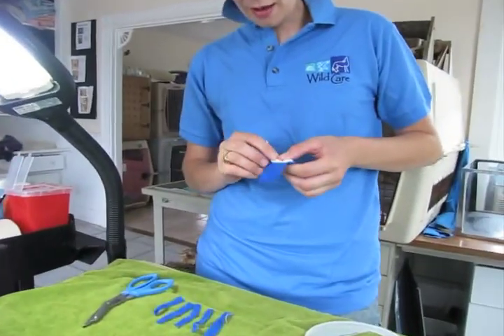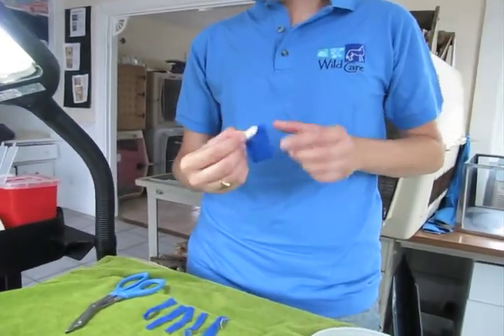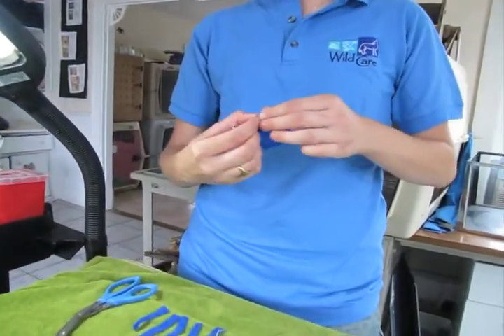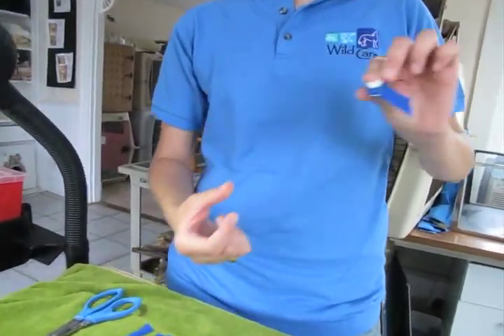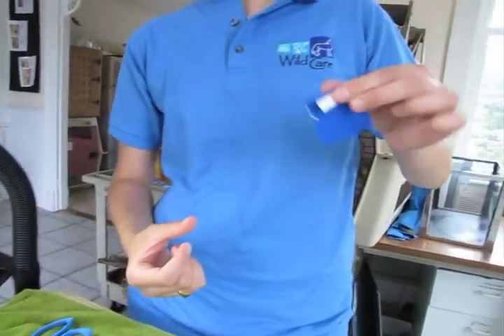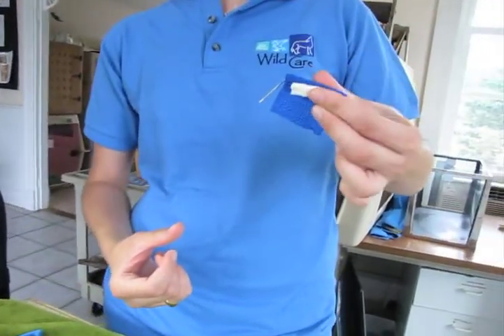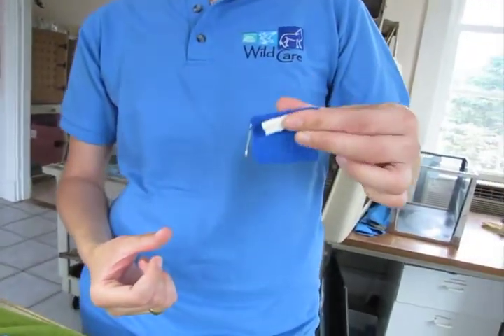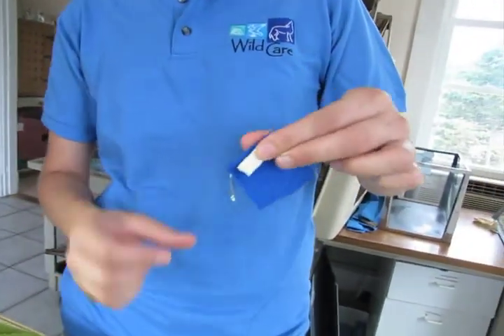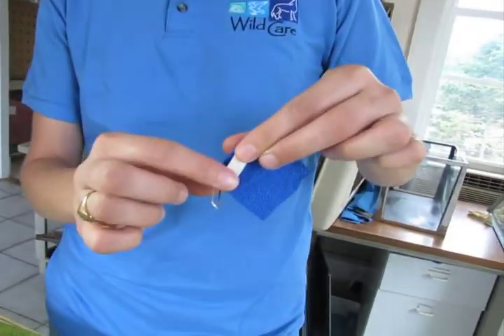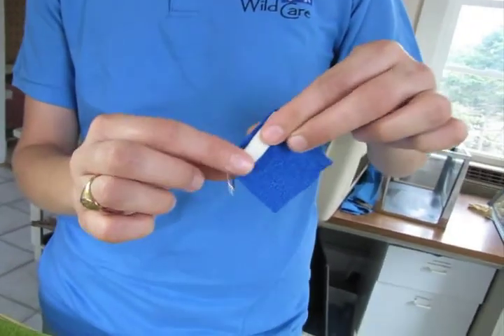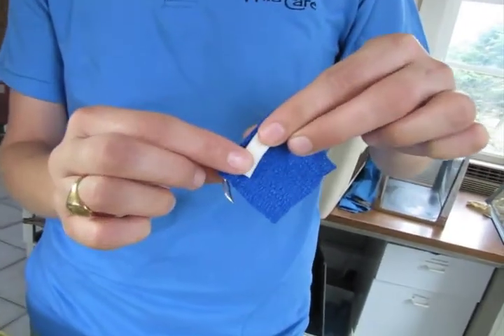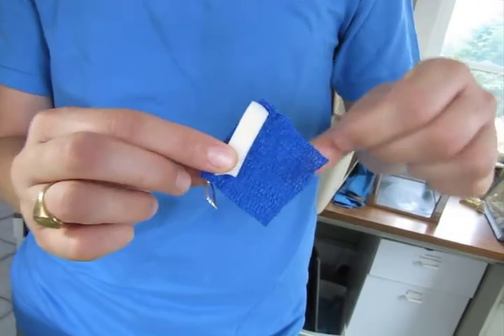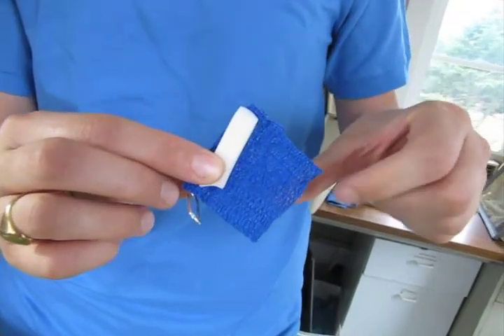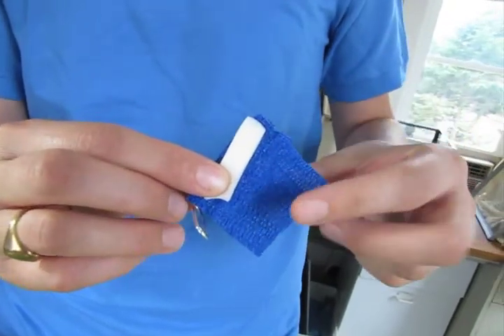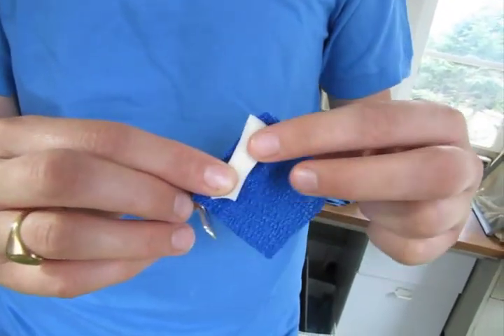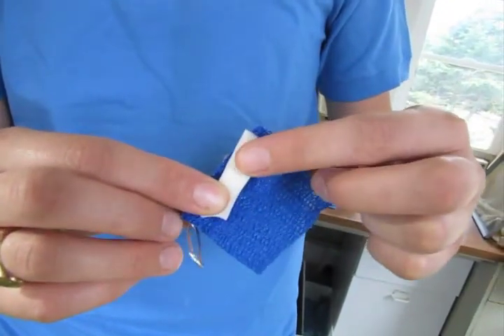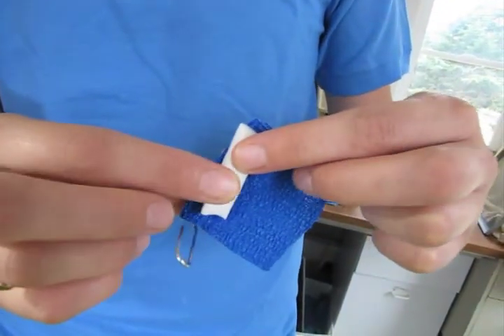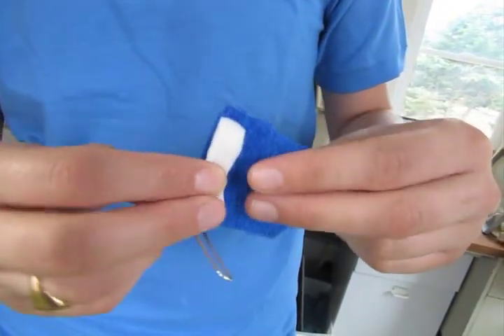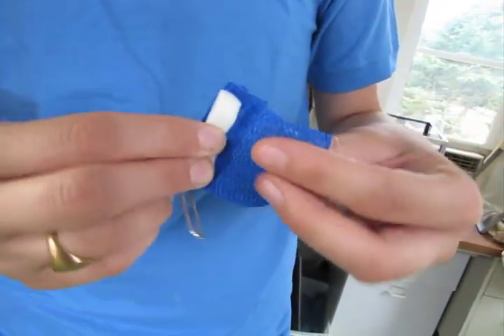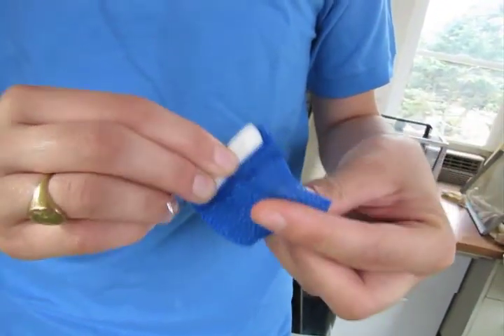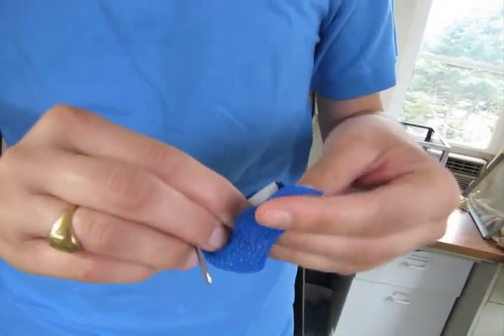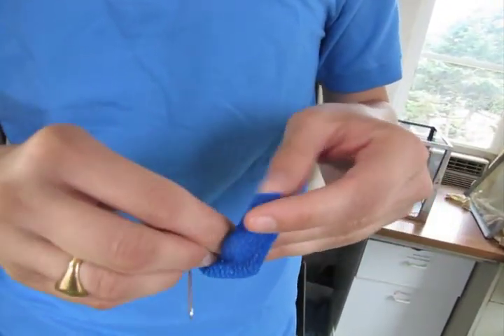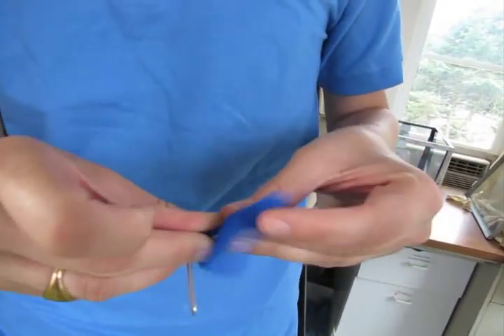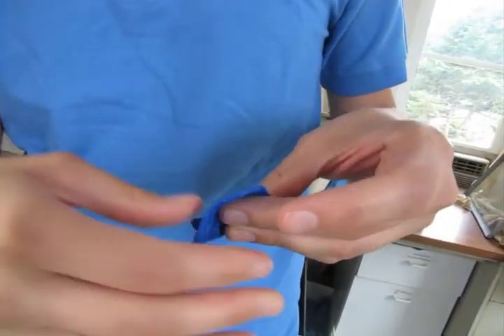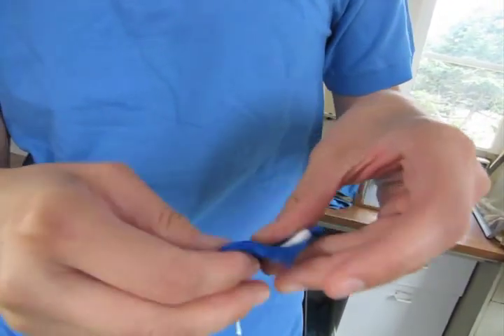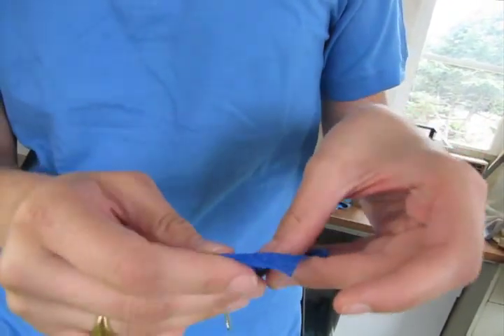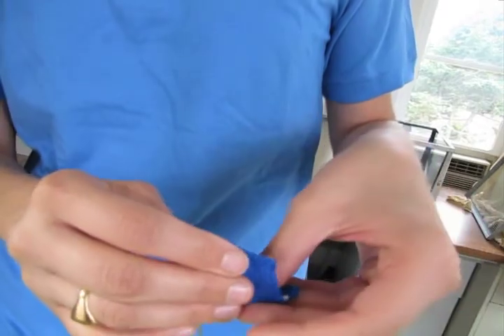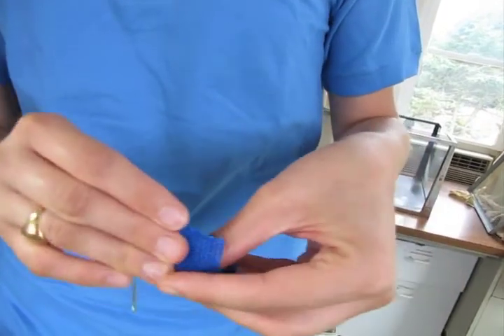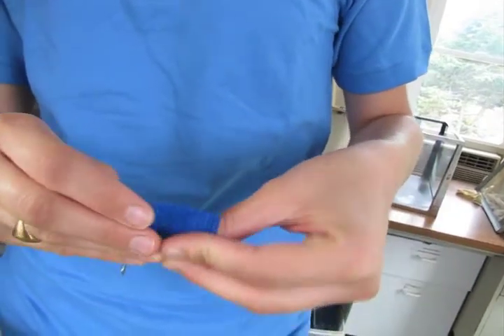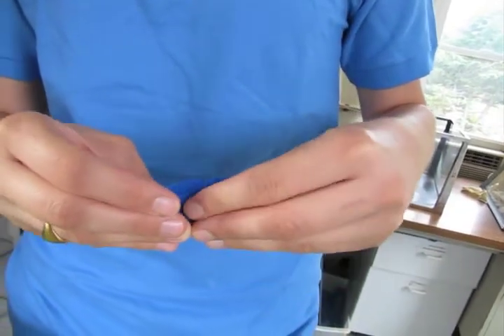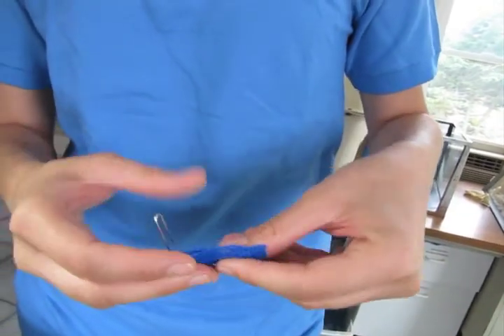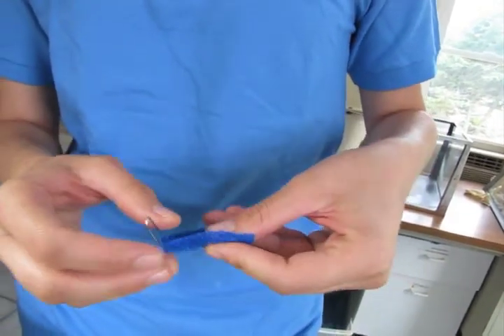And so here's the paper clip. We try to cushion that too with a little bit of makeup applicators. You wouldn't think that rehabbers would know what makeup applicators are.